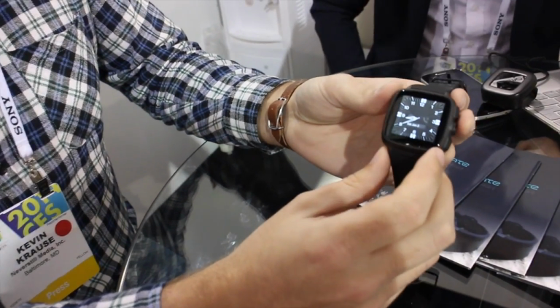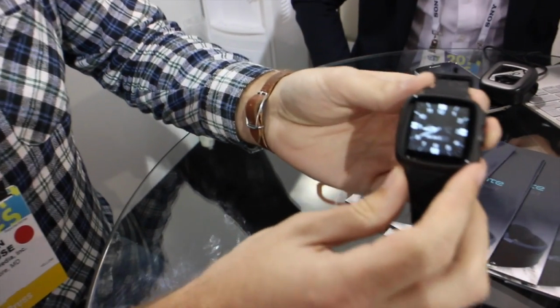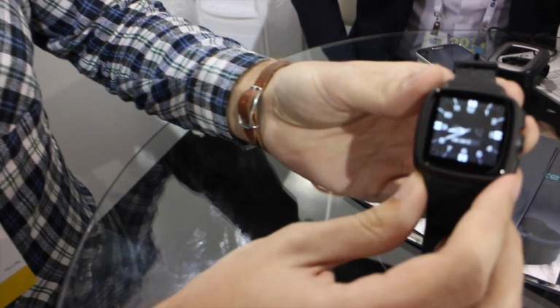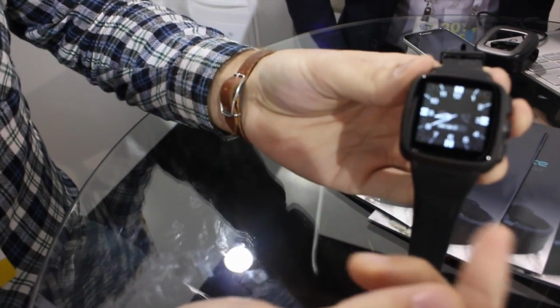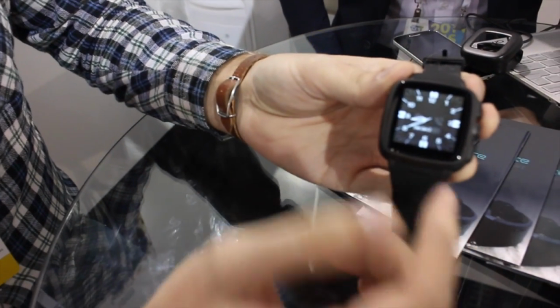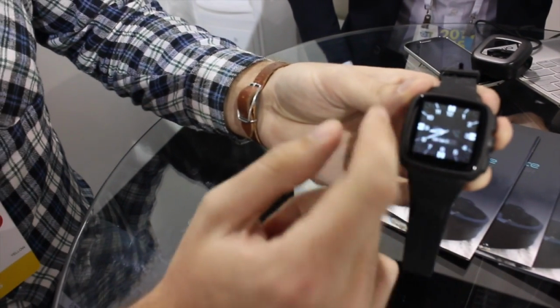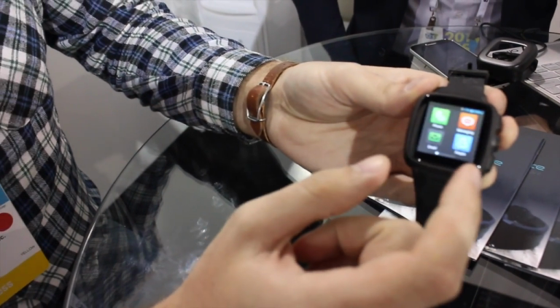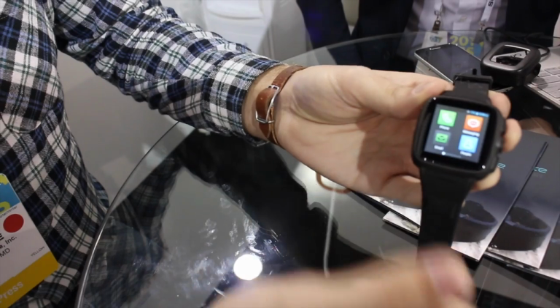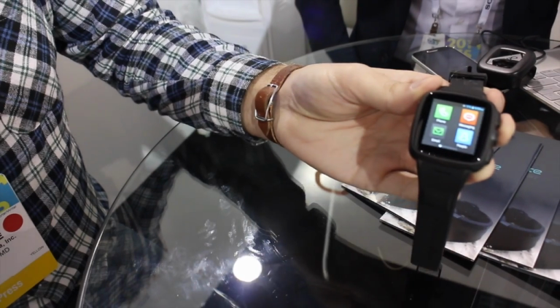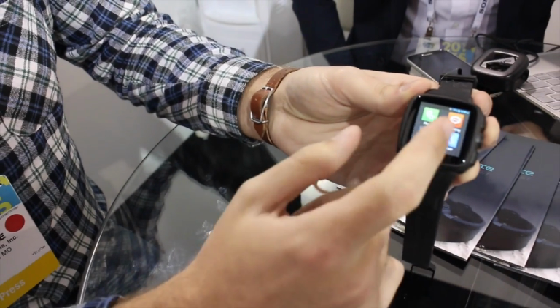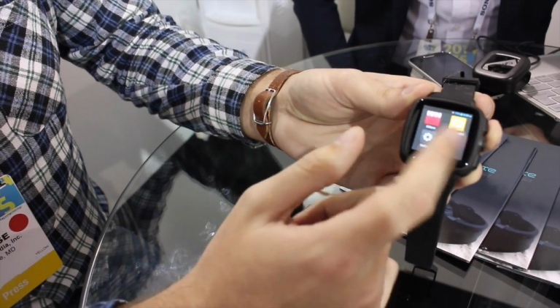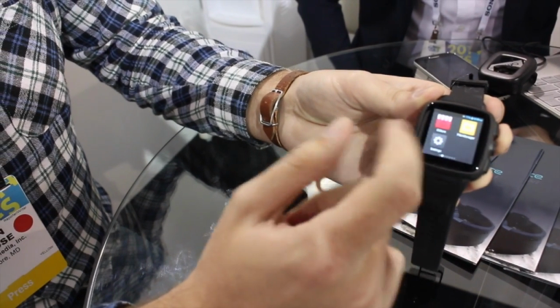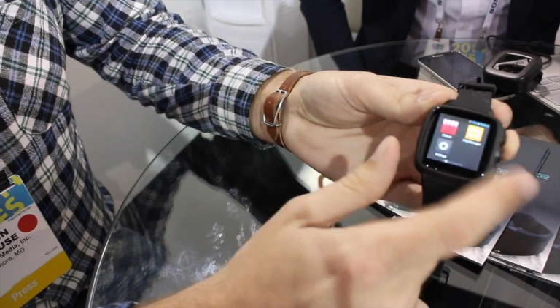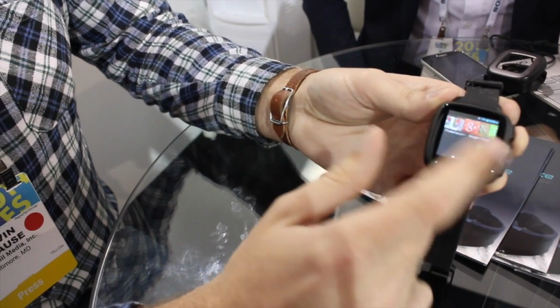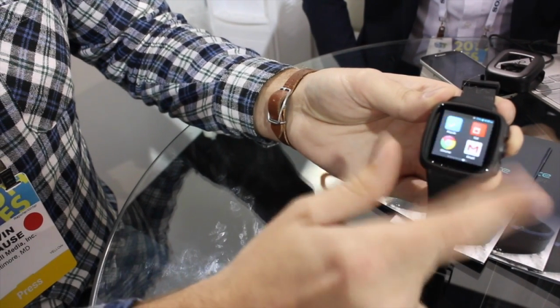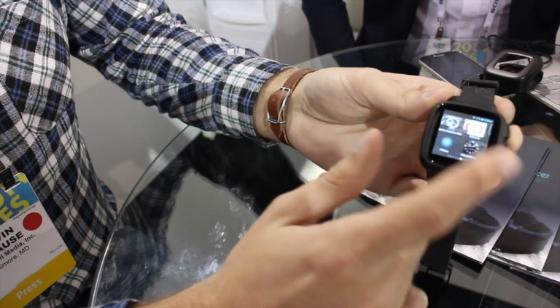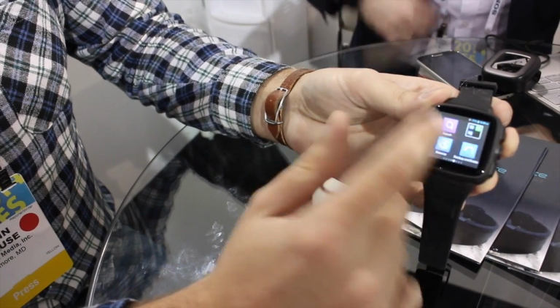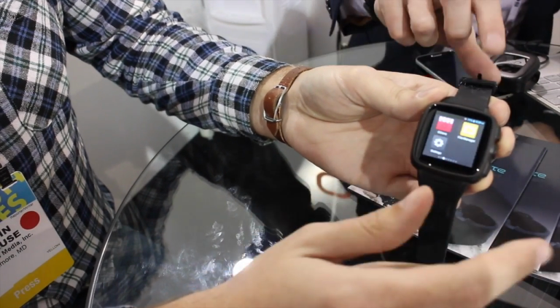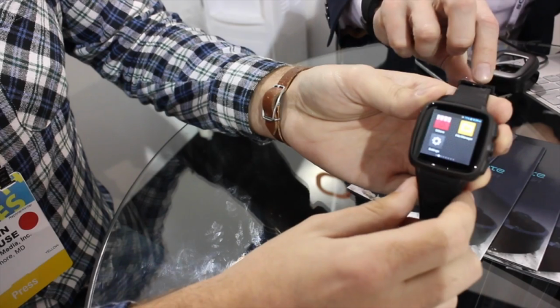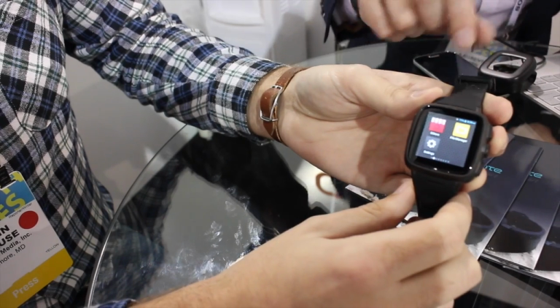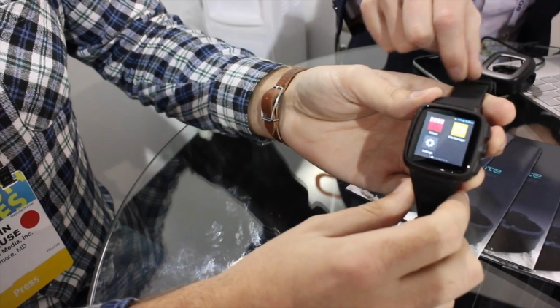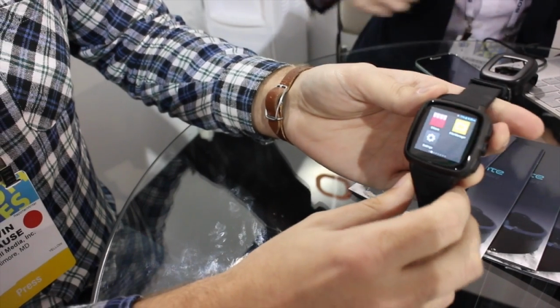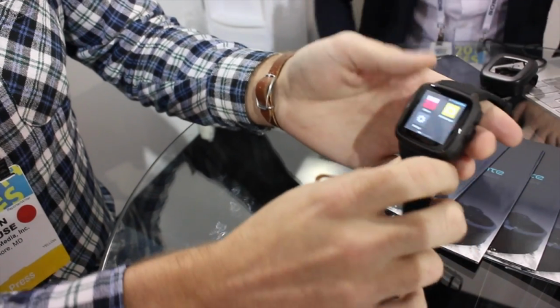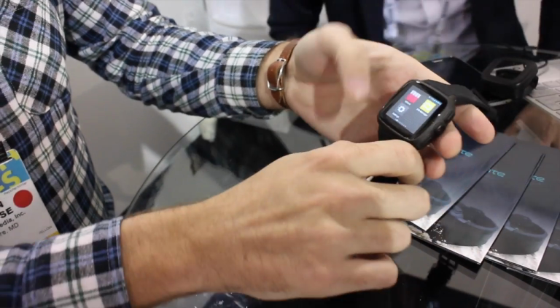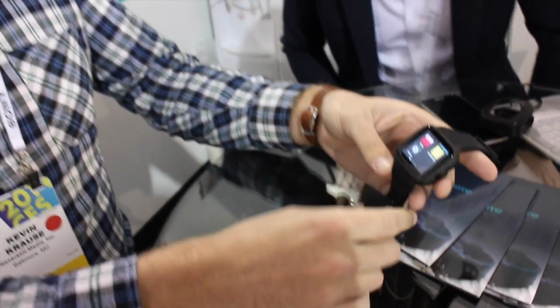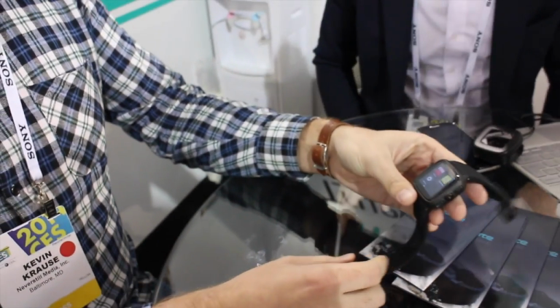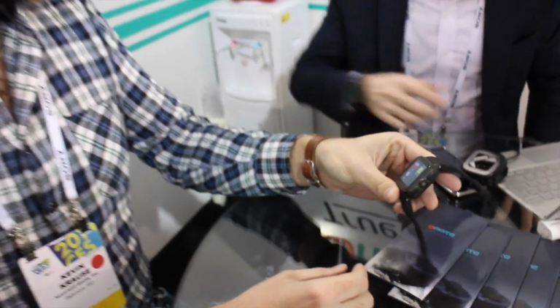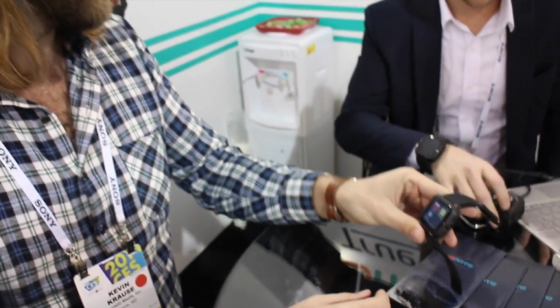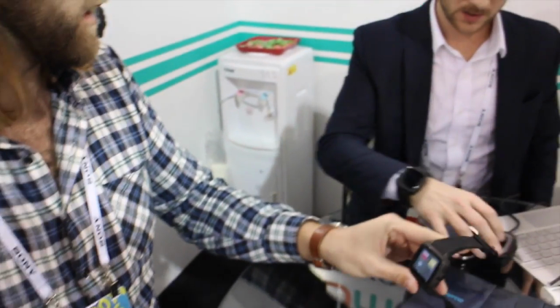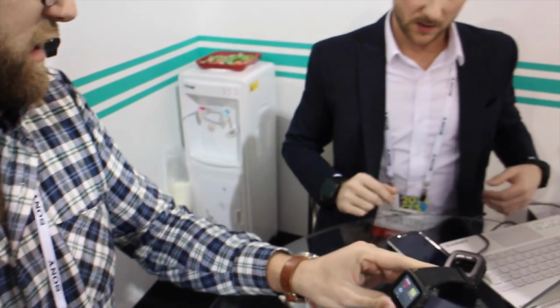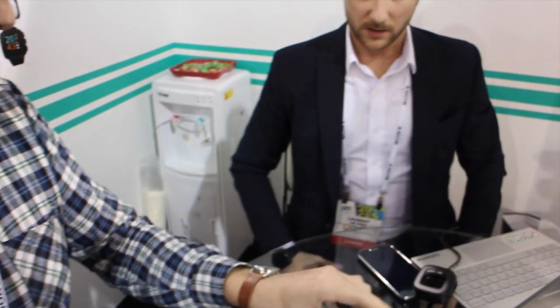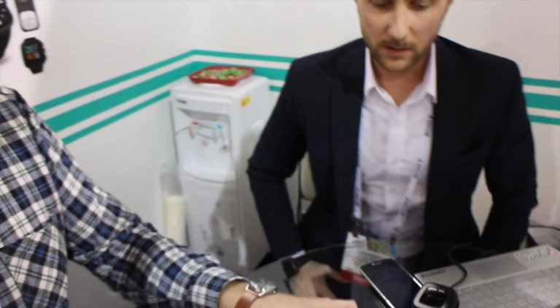So you see, powering up the watch, you can get your regular watch interface and just tap and you jump right into all your apps and things there. So Laurent, could you give us a run through of some of the features and maybe specs that we get with the TrueSmart?